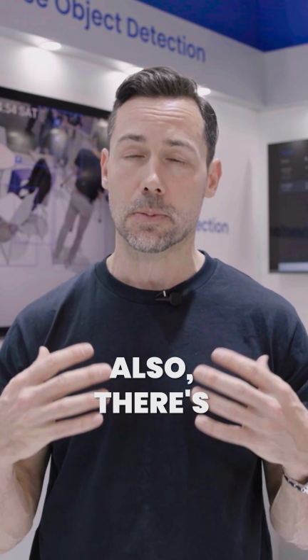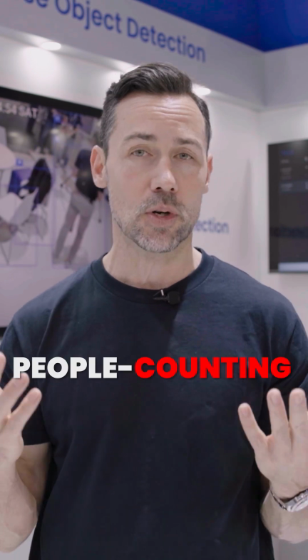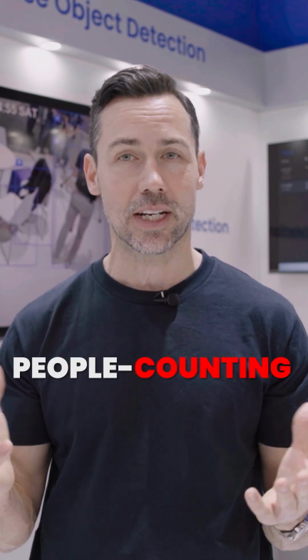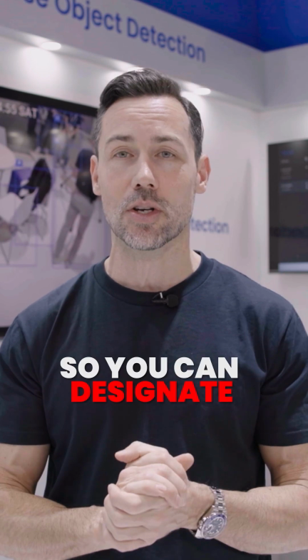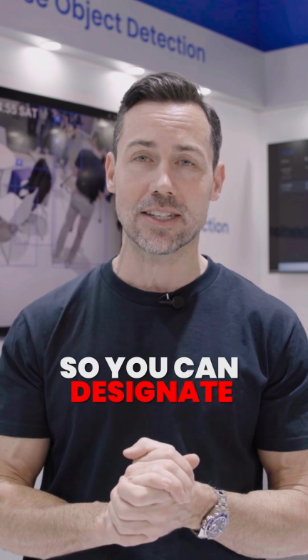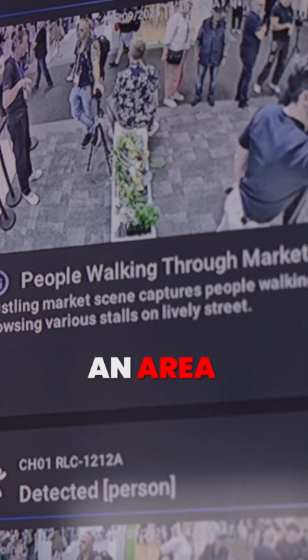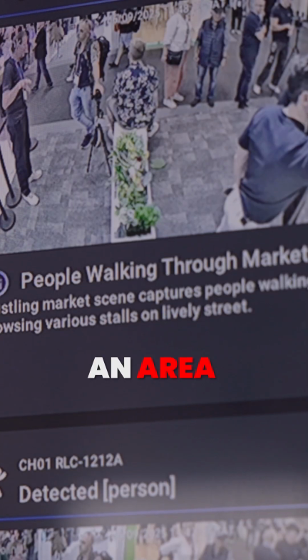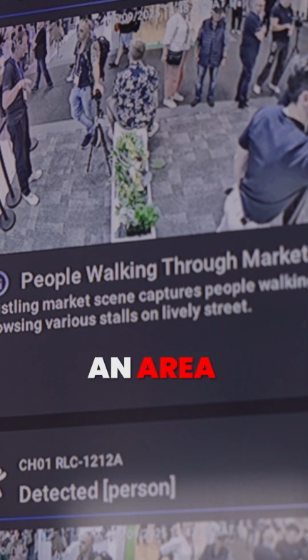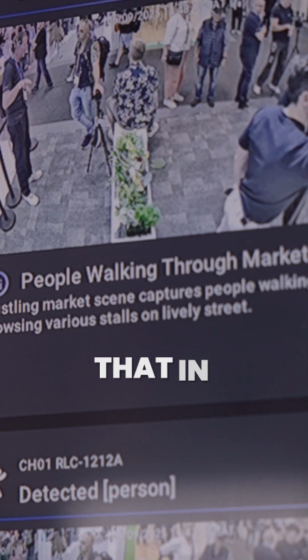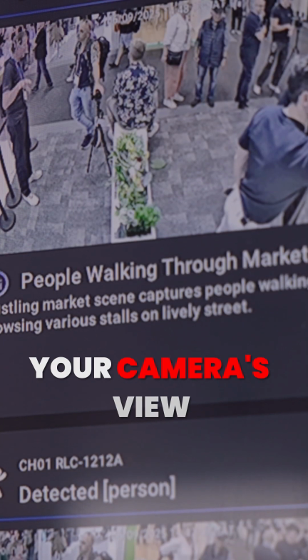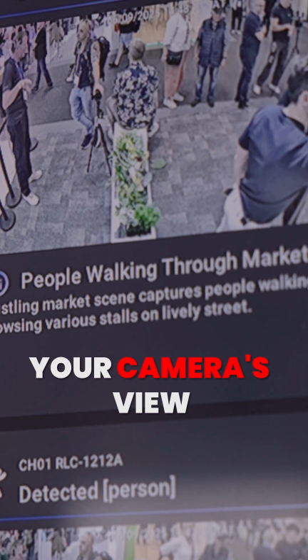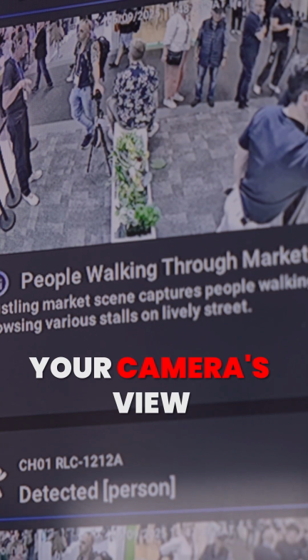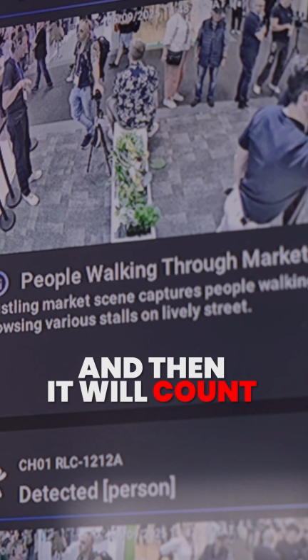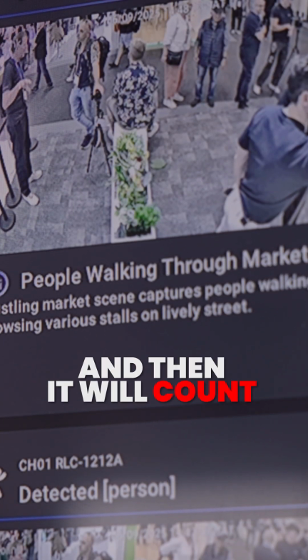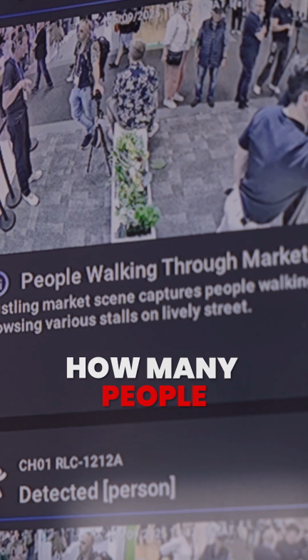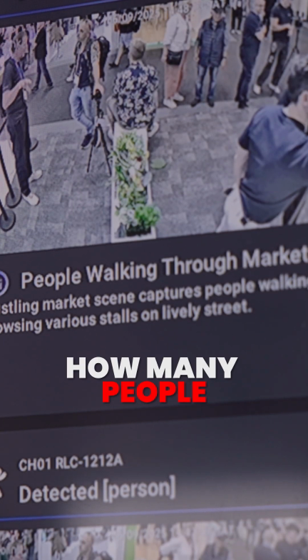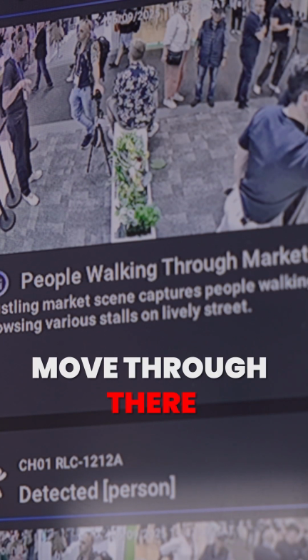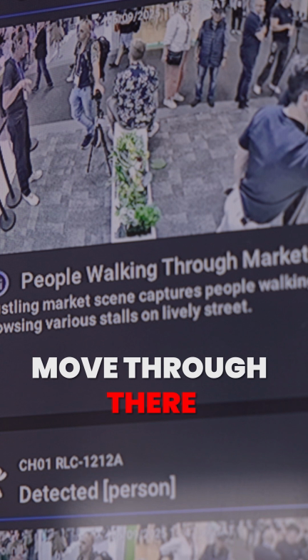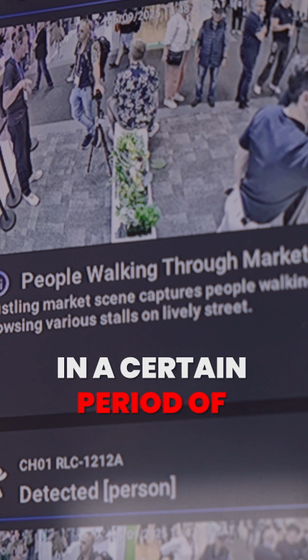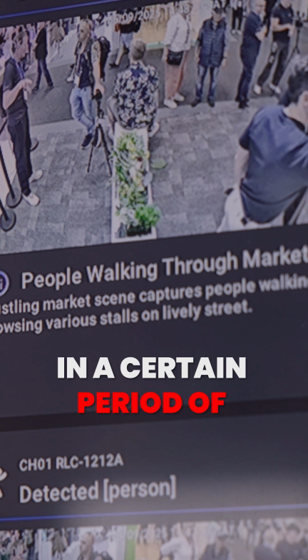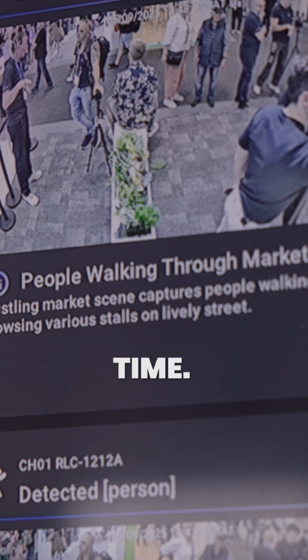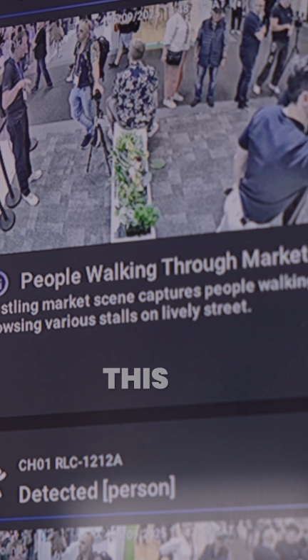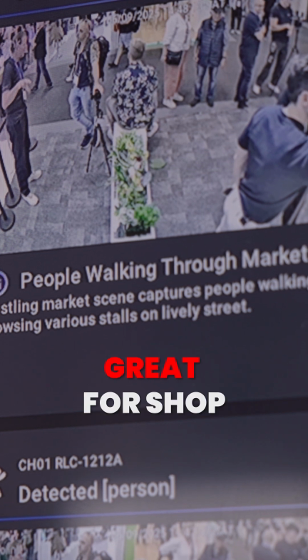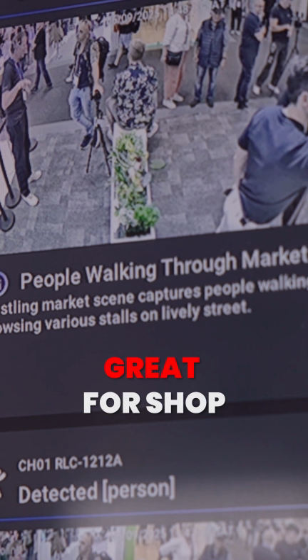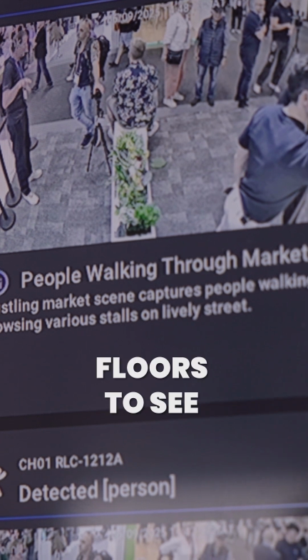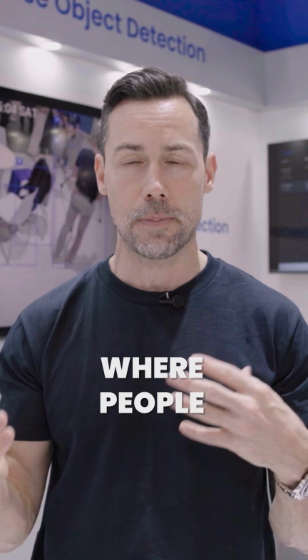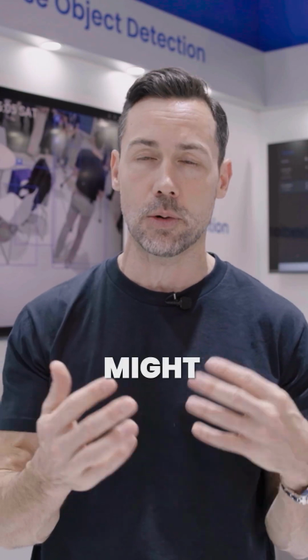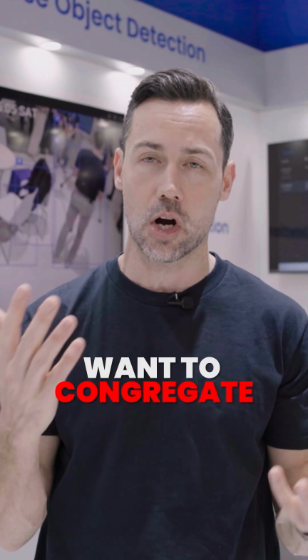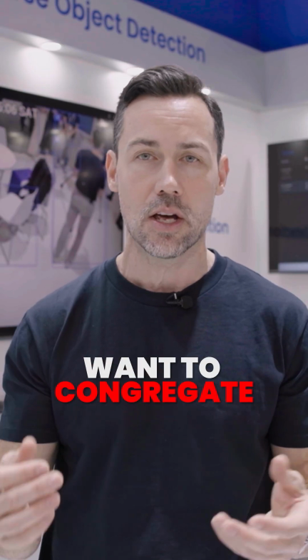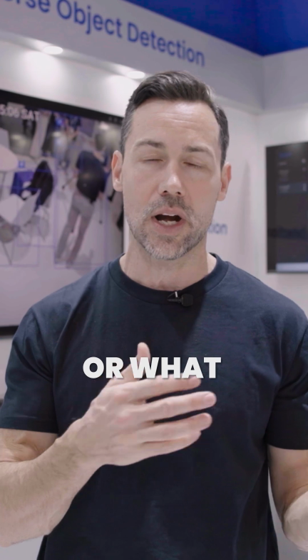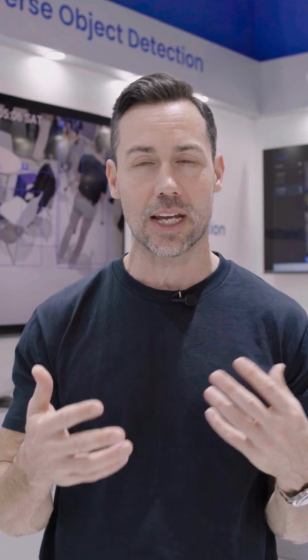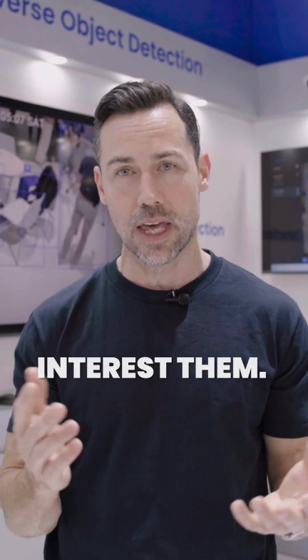There's also people counting. You can designate an area in your camera's view, and then it will count how many people move through there in a certain period of time. This is great for shop floors to see where people might want to congregate or what areas interest them.